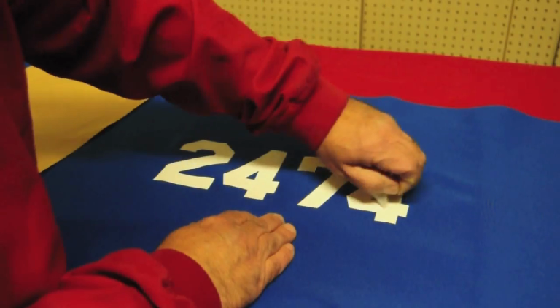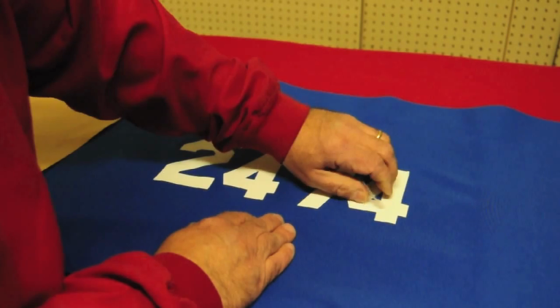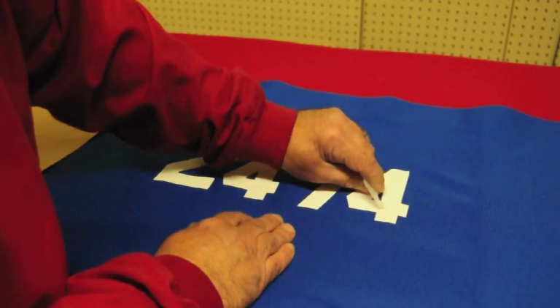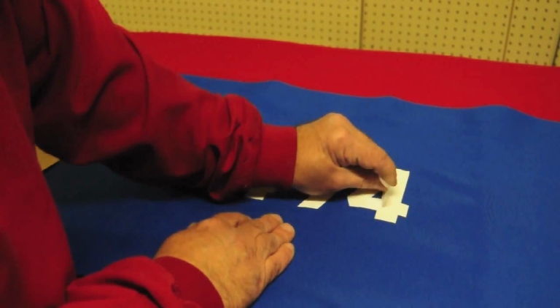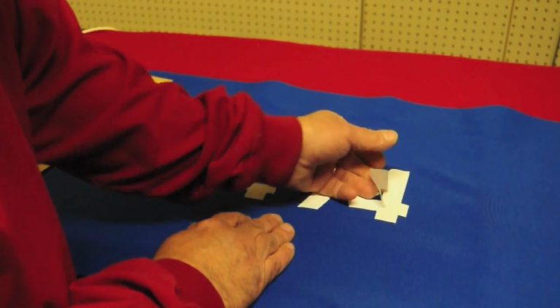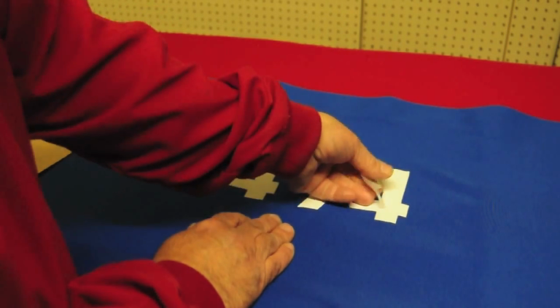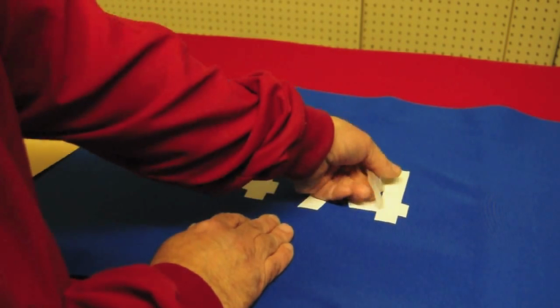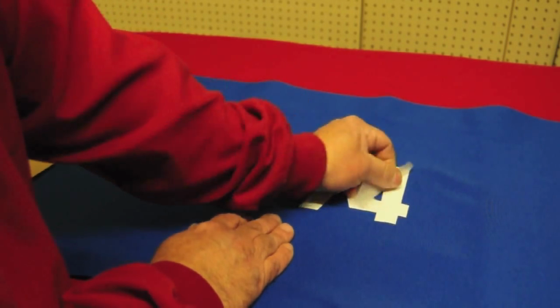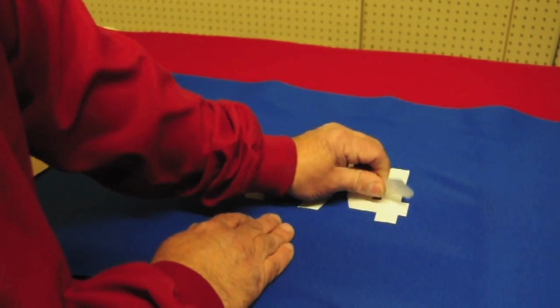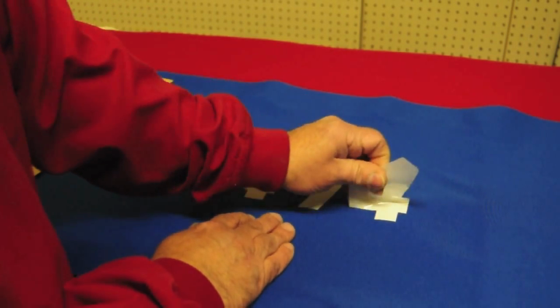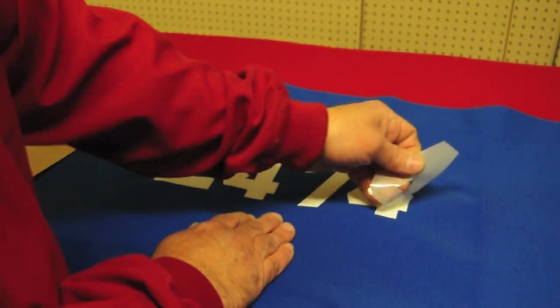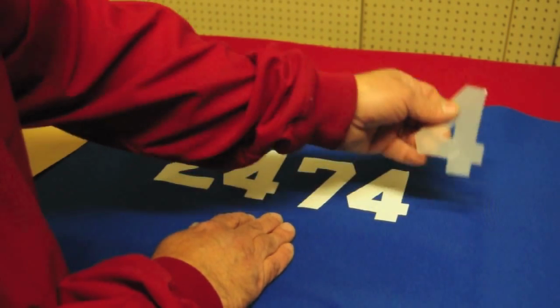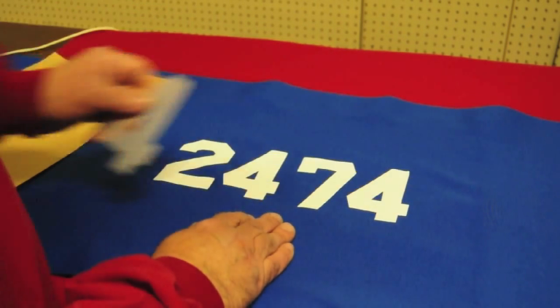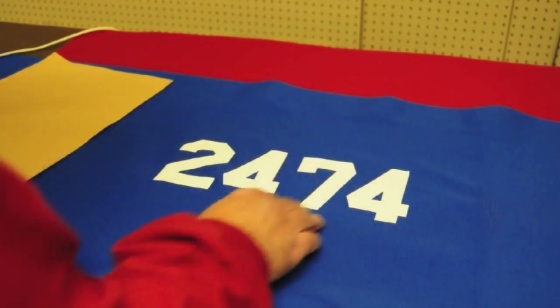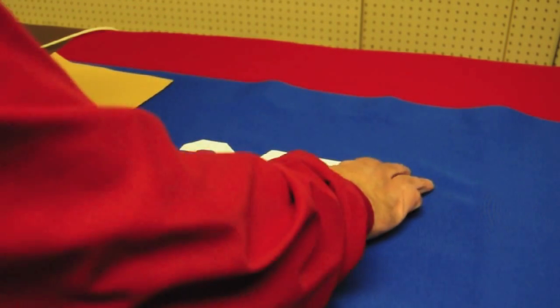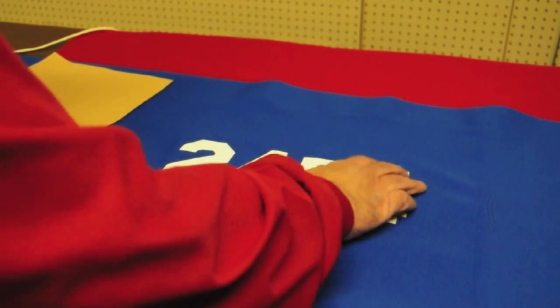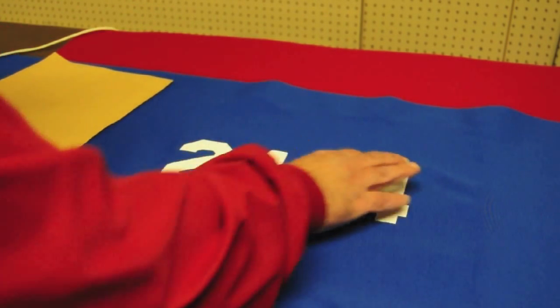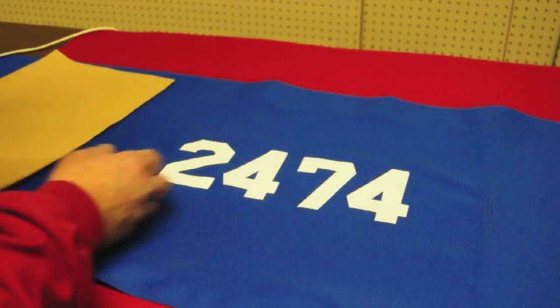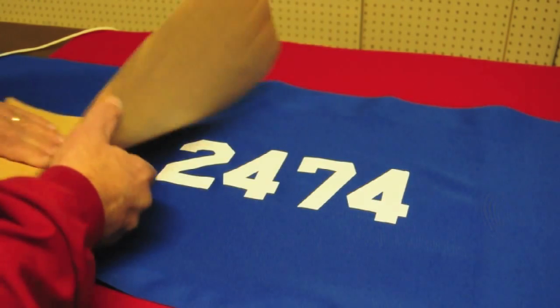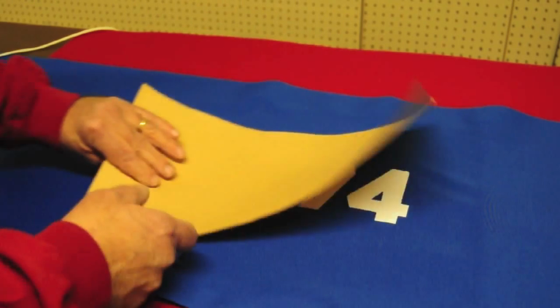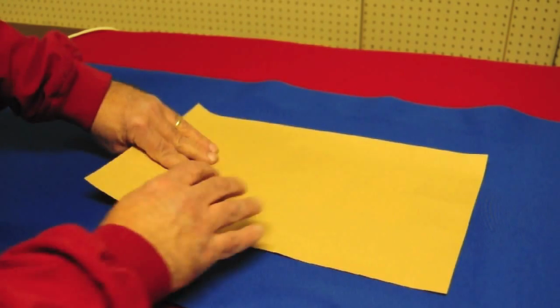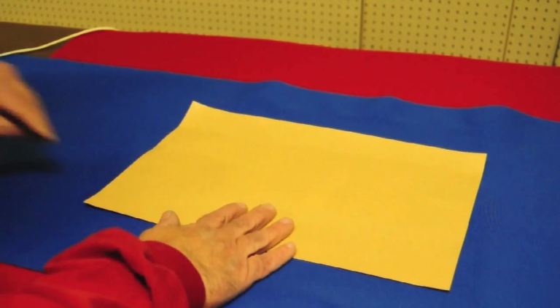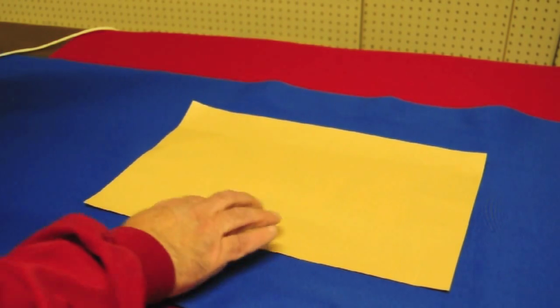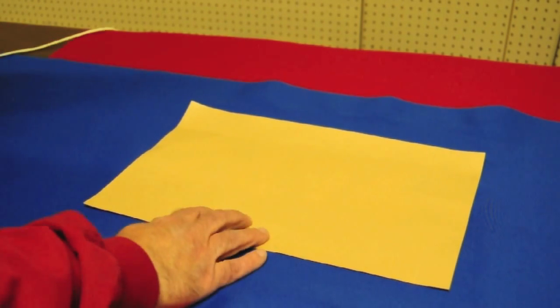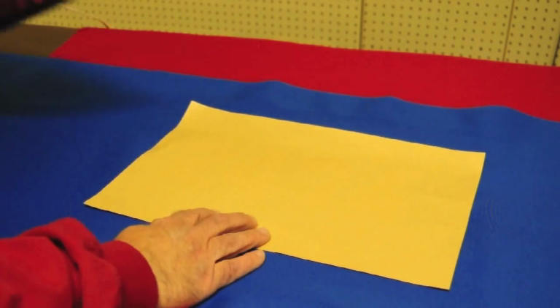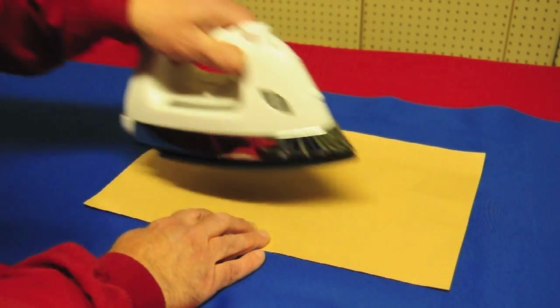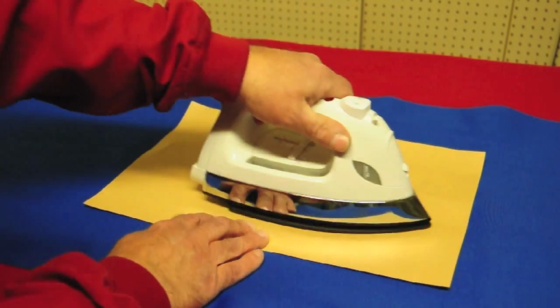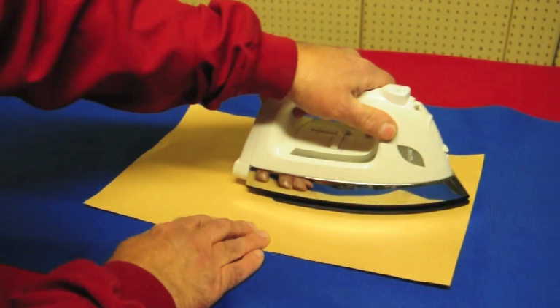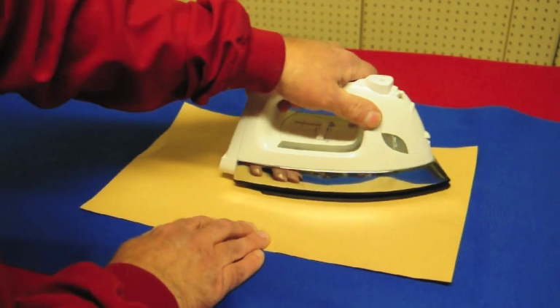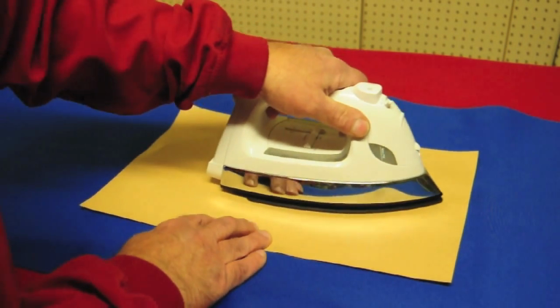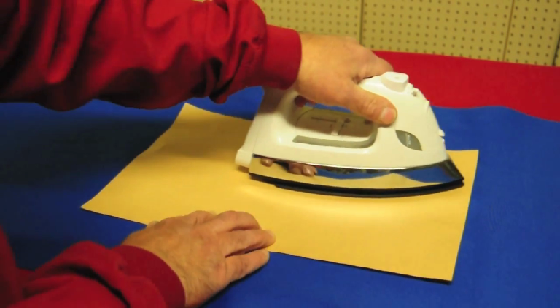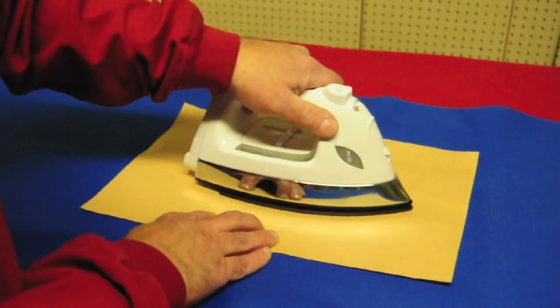Finally, remove the other side of the protective covering. If a number didn't get enough heat the first time, simply place the protective sheet back over the numbers and reheat that area.